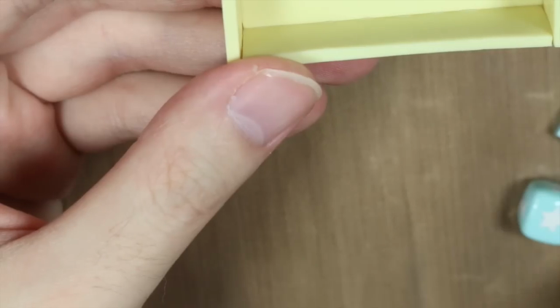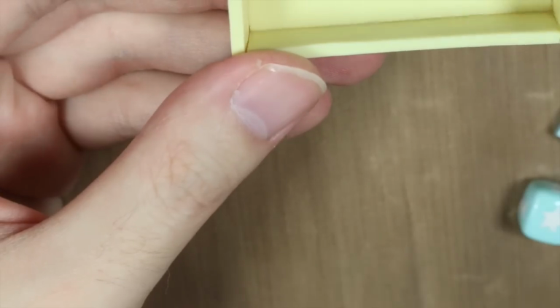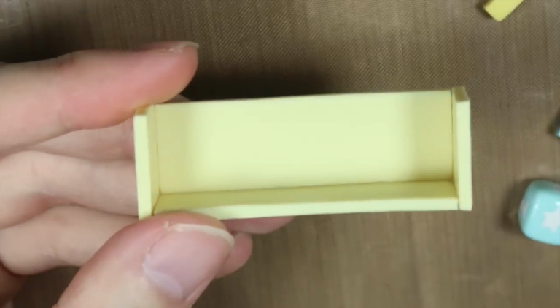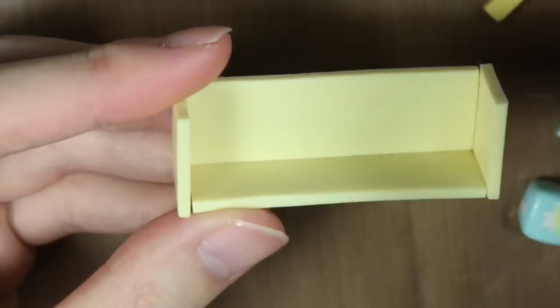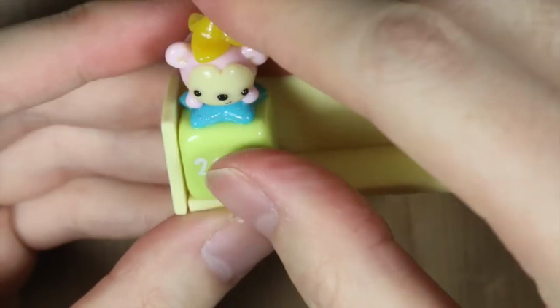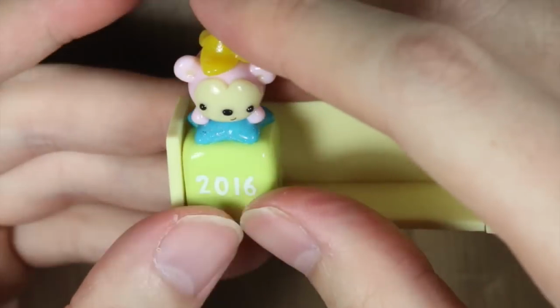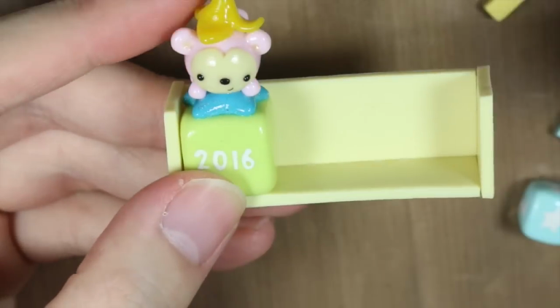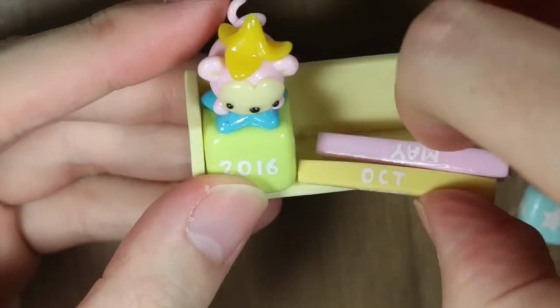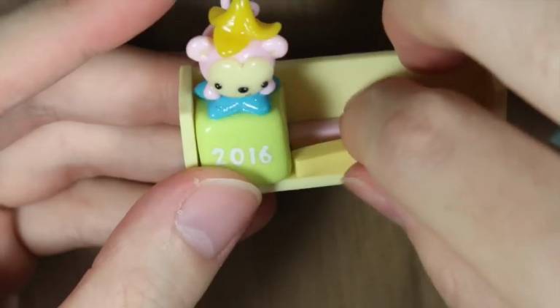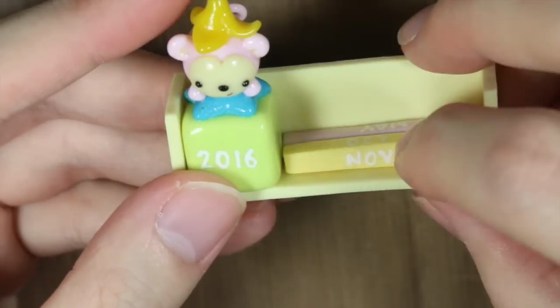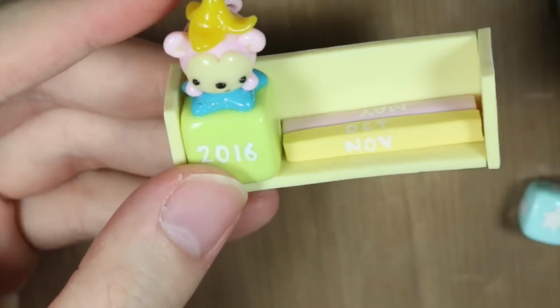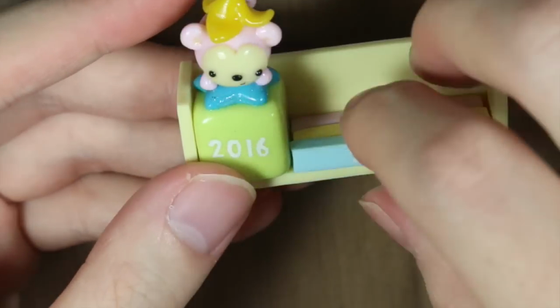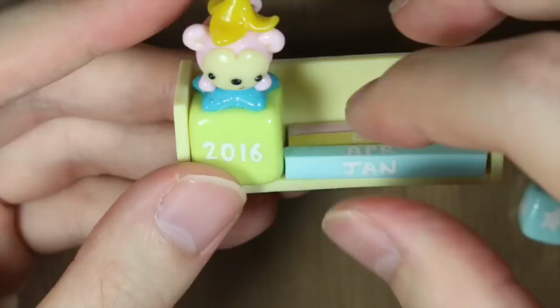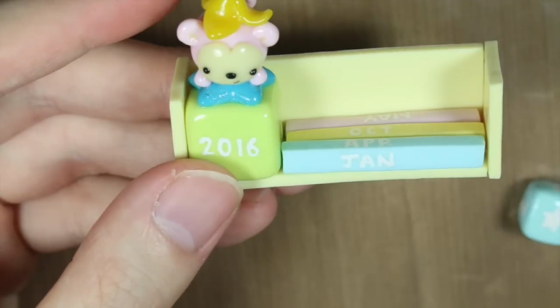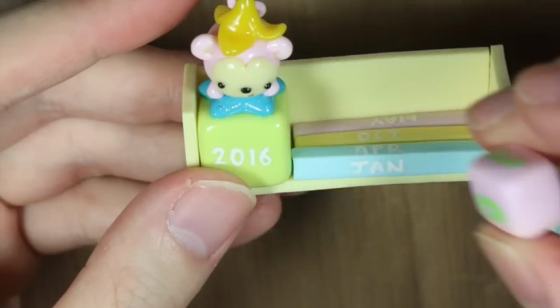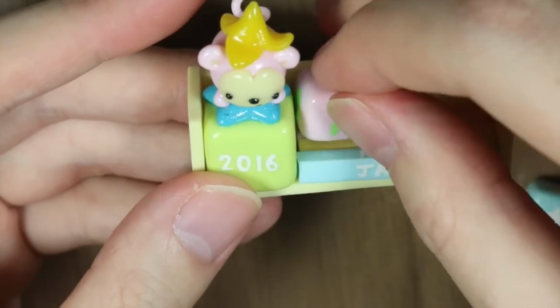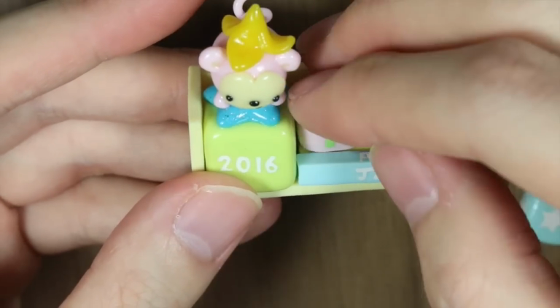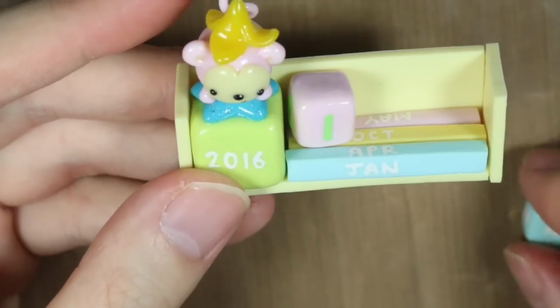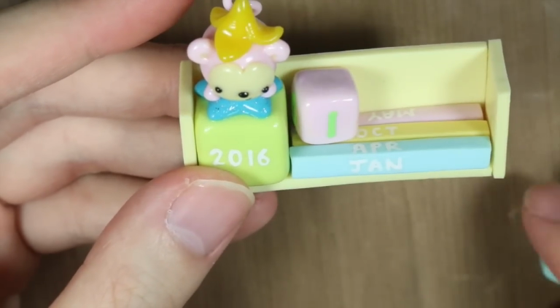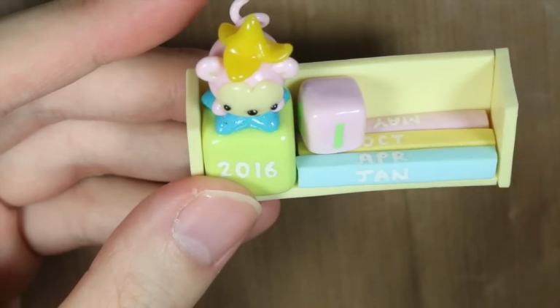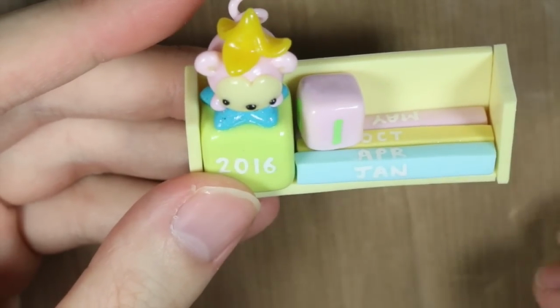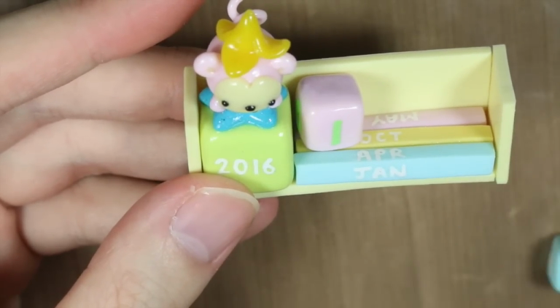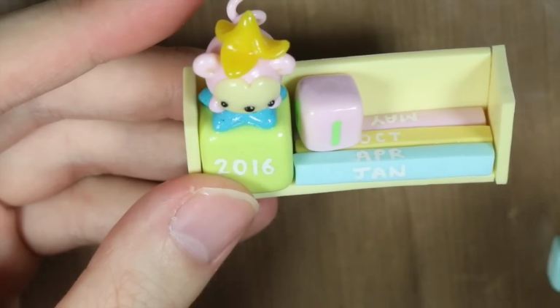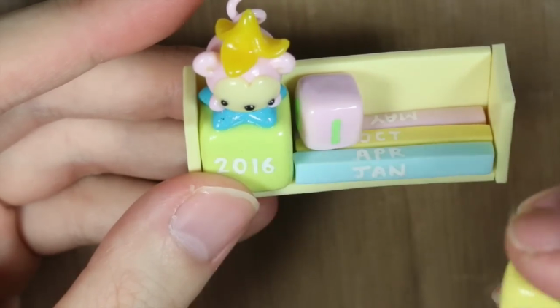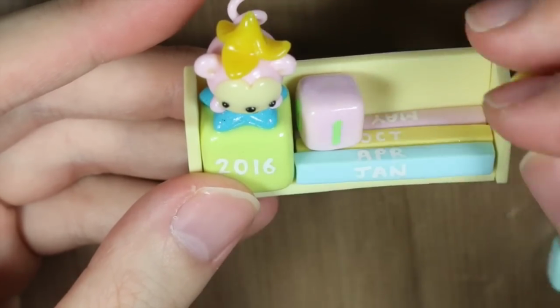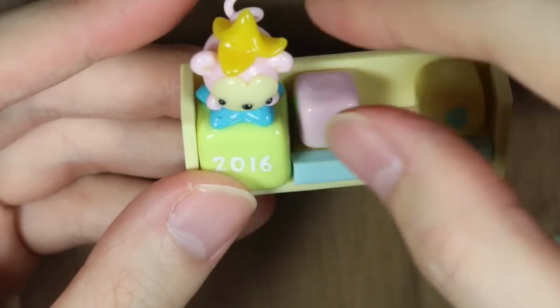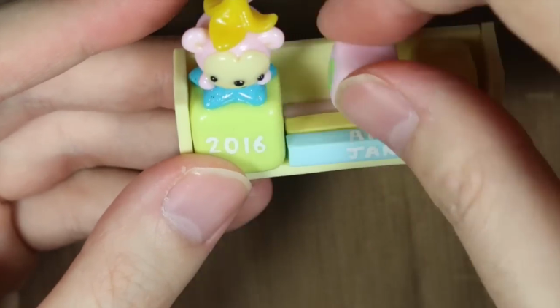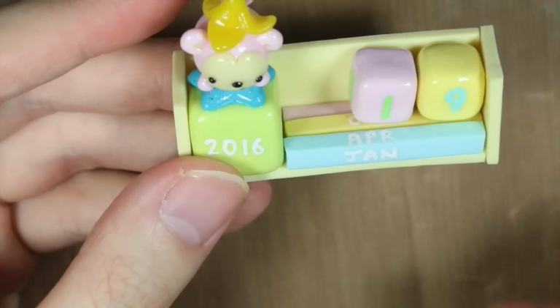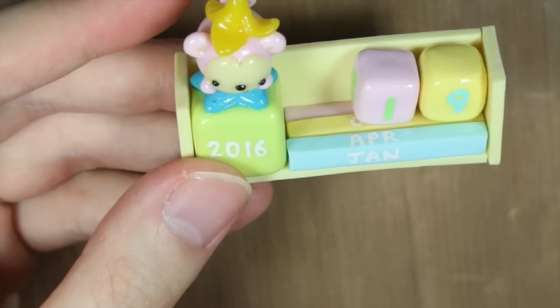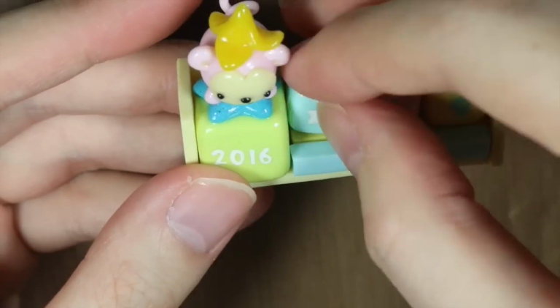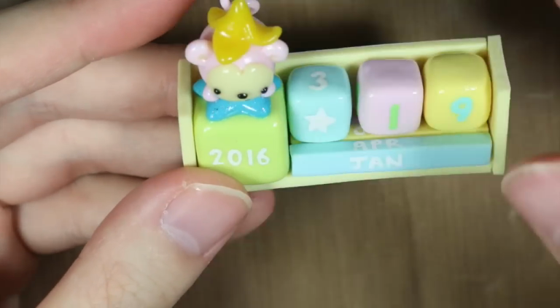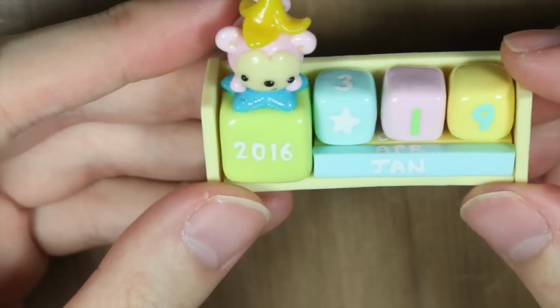Then once it's all assembled and all dry, you can assemble your block calendar. I put my year first, then my month, then my day — which today is the 19th. And voila, you are finished with your very own super simple block calendar.